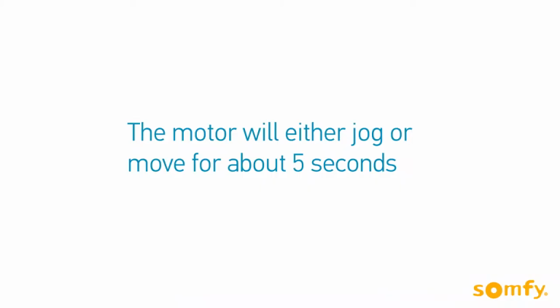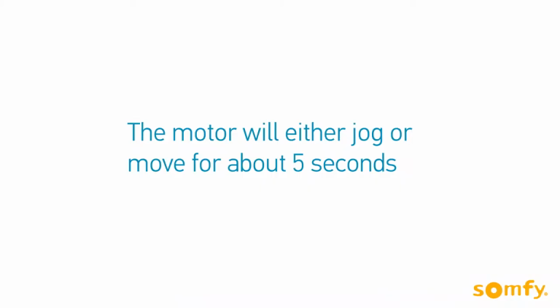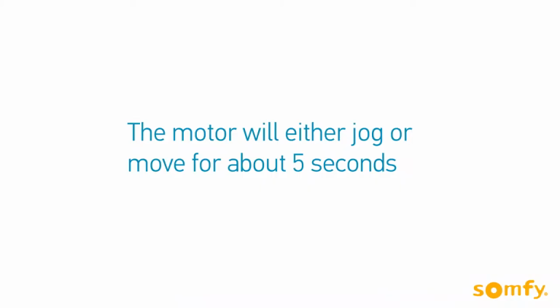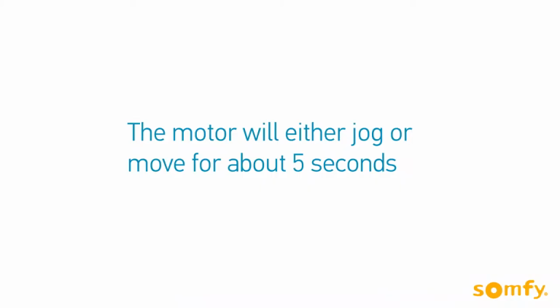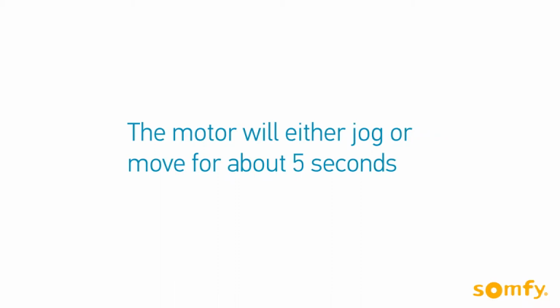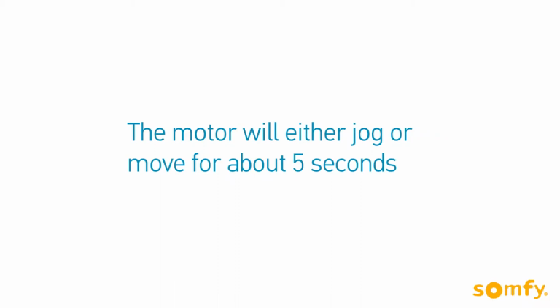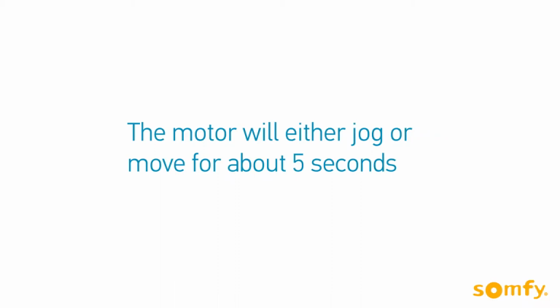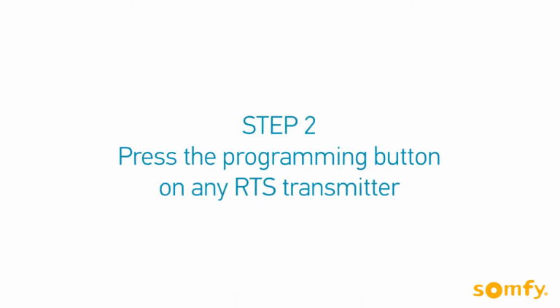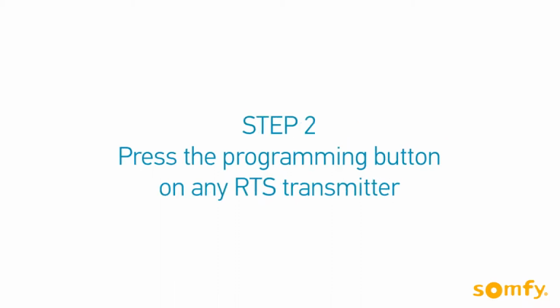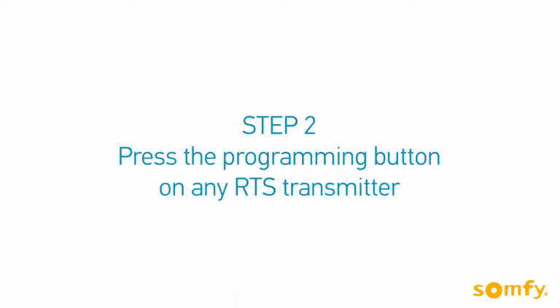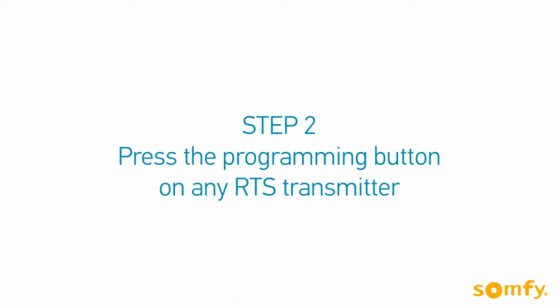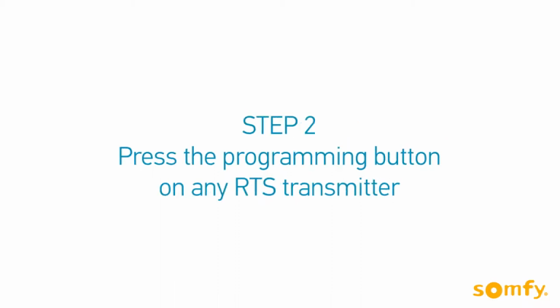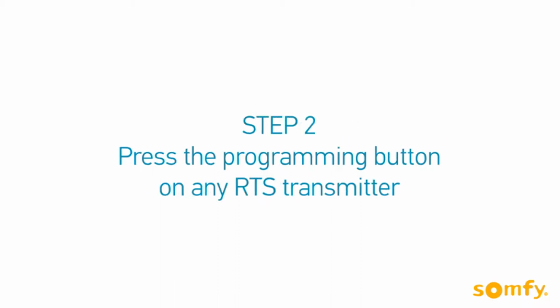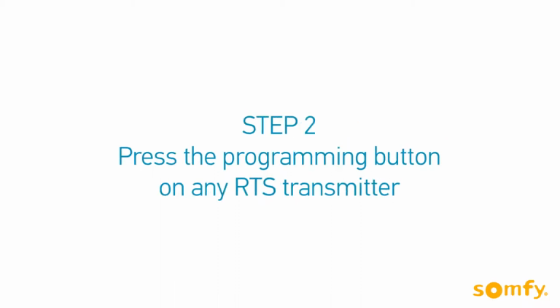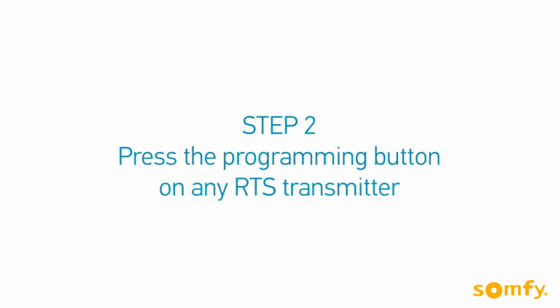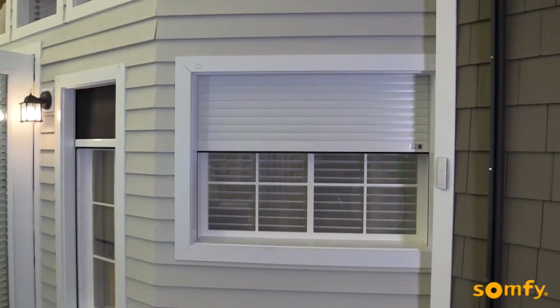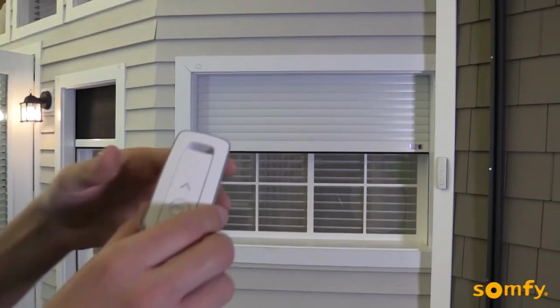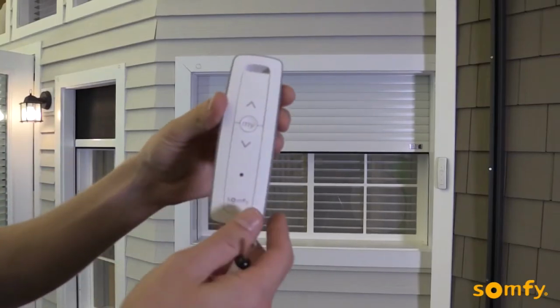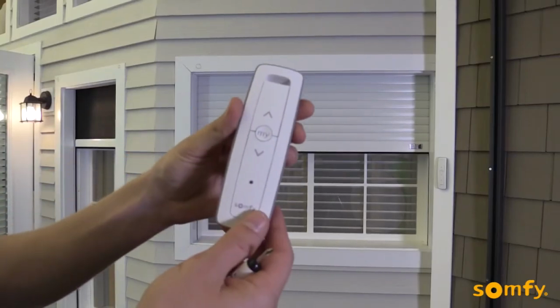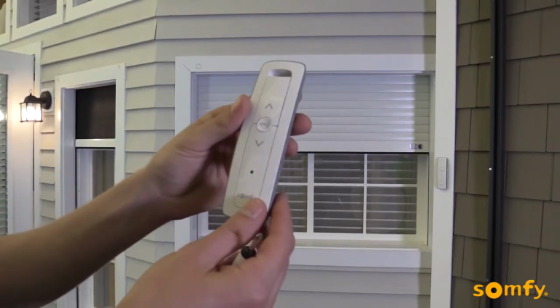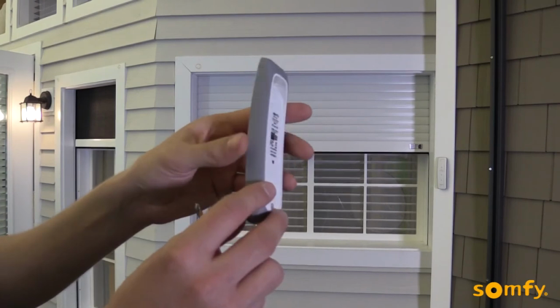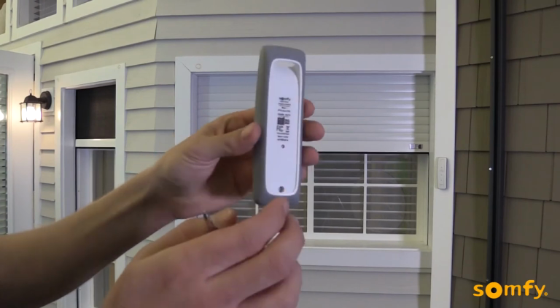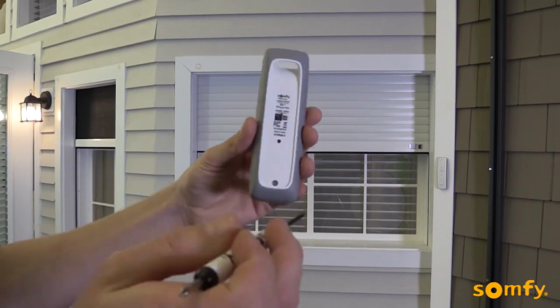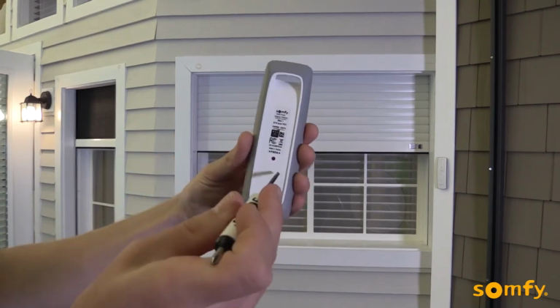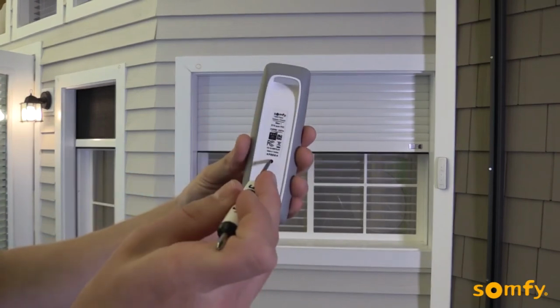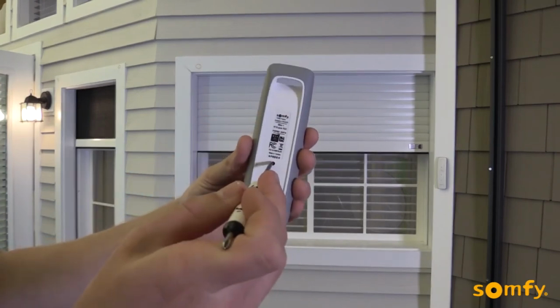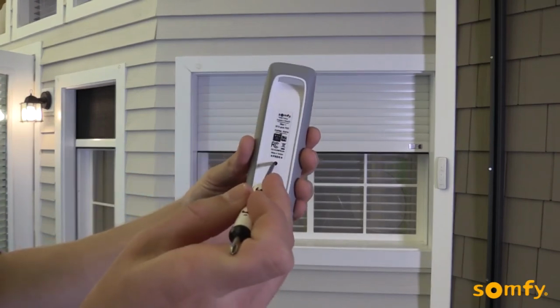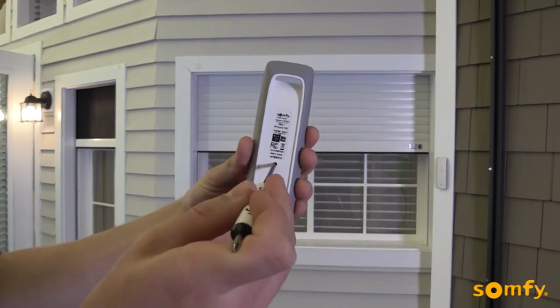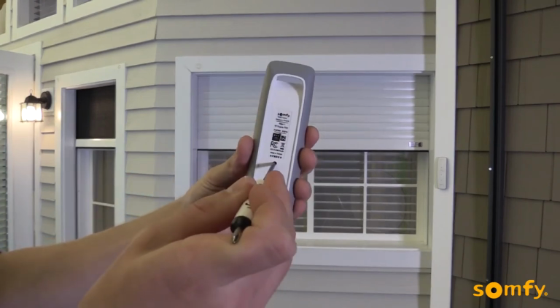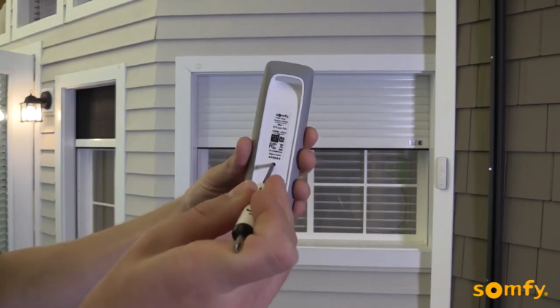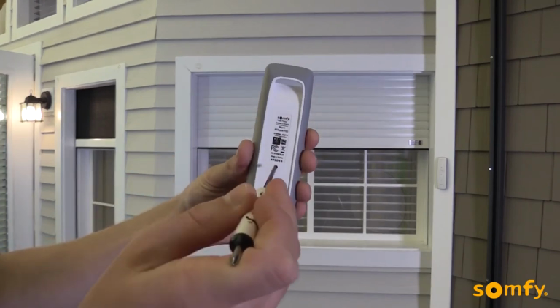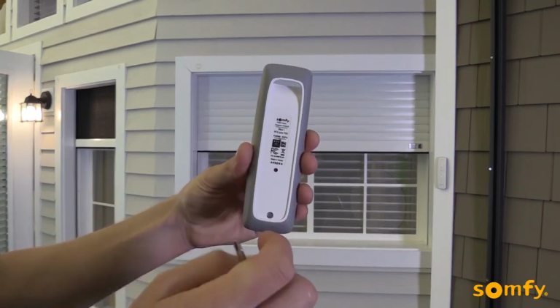All old transmitters have been deleted from the motor's memory. To add a new transmitter, press the programming button on the back of the selected control until the motor jogs.